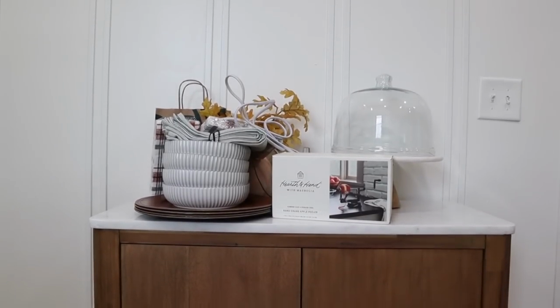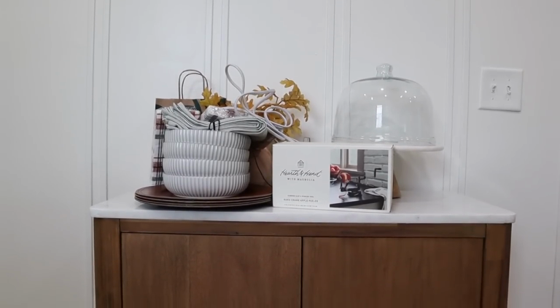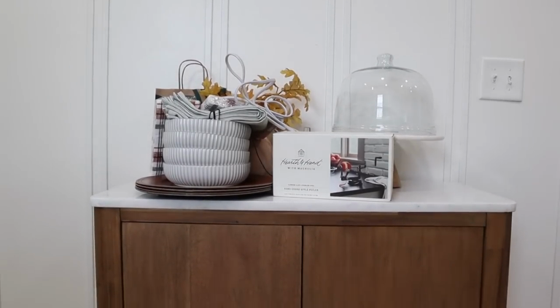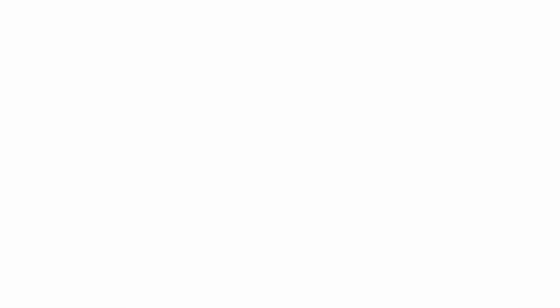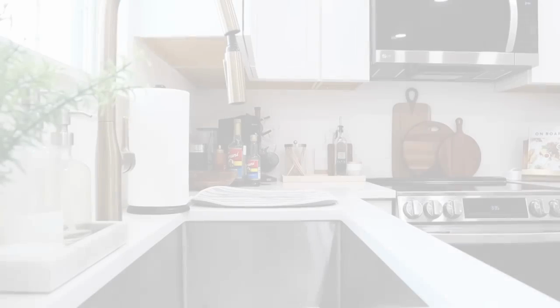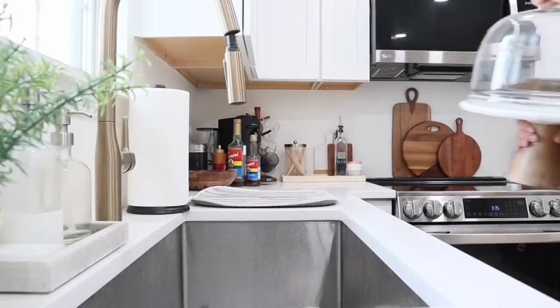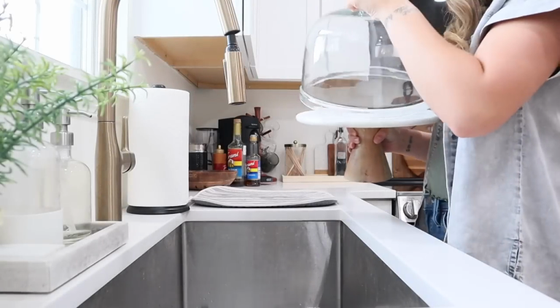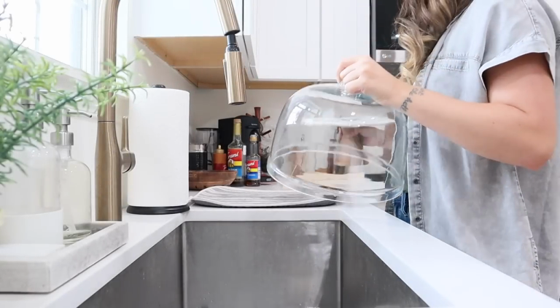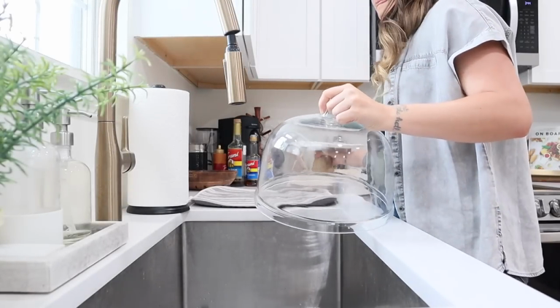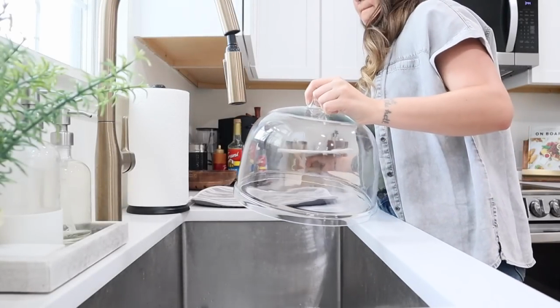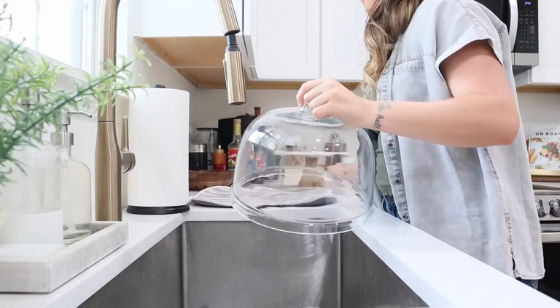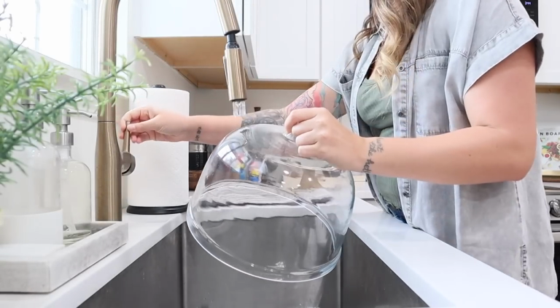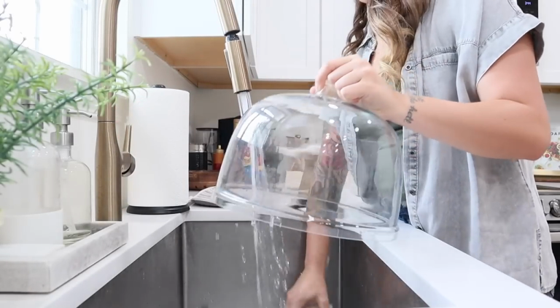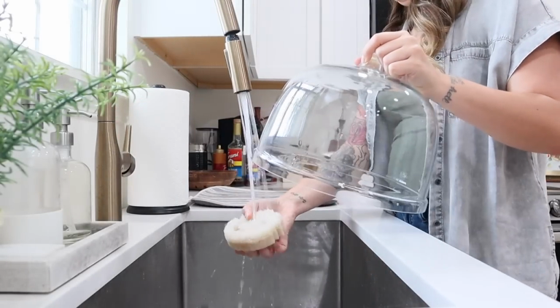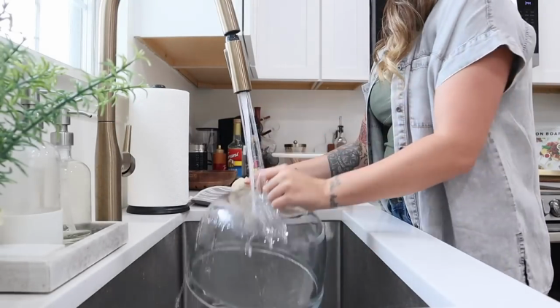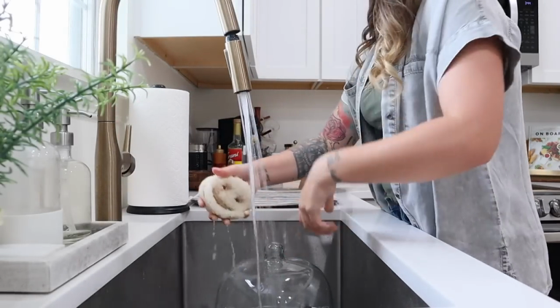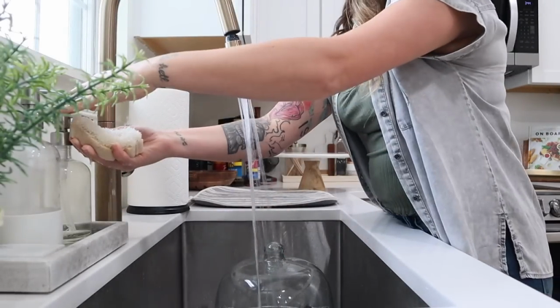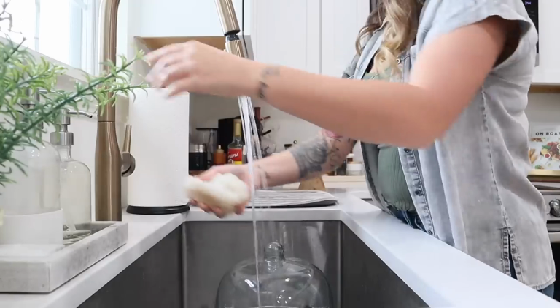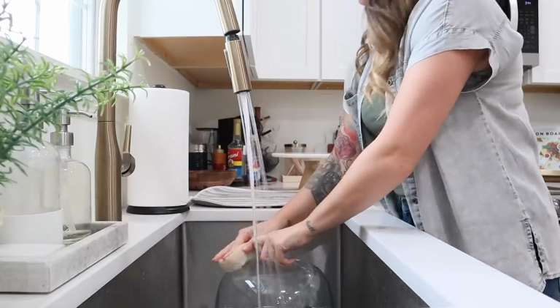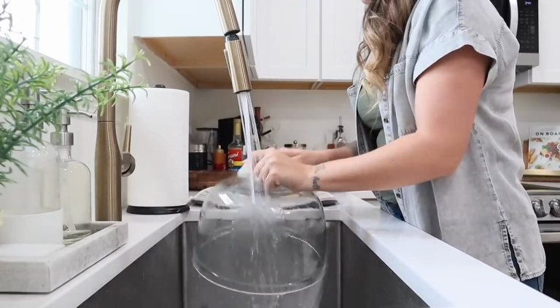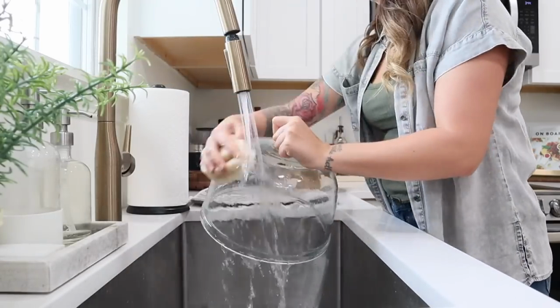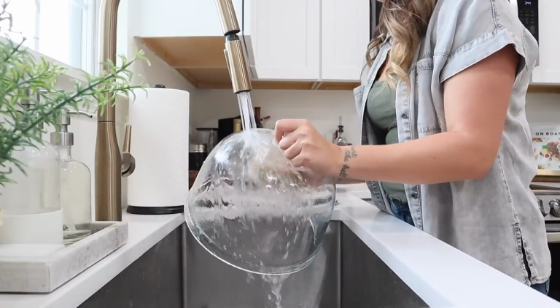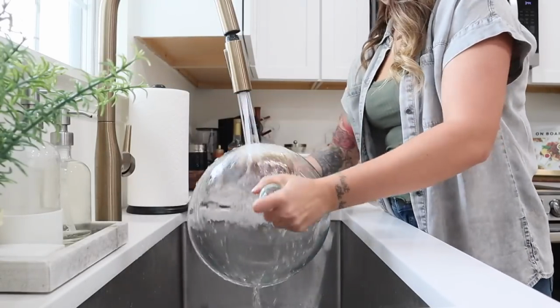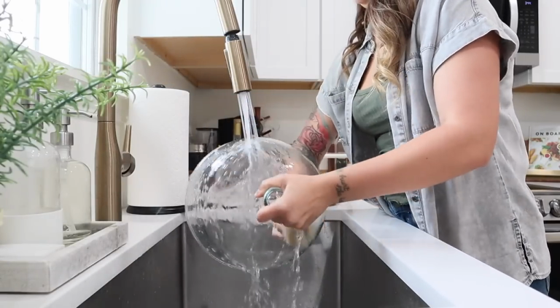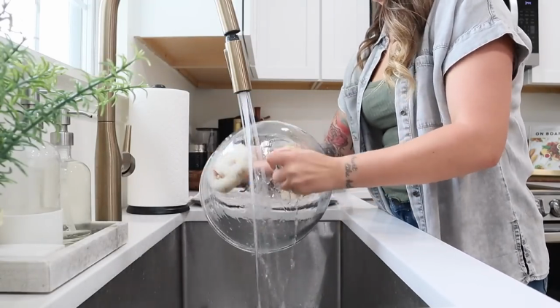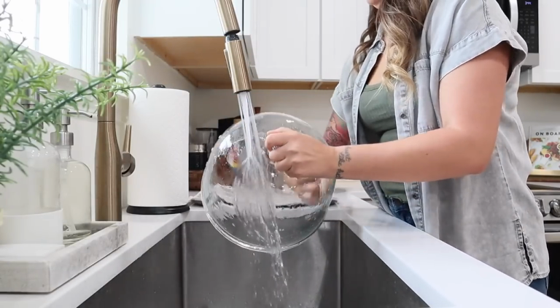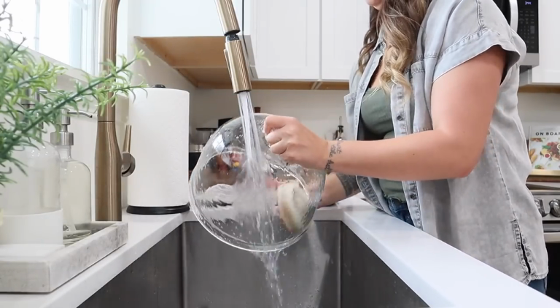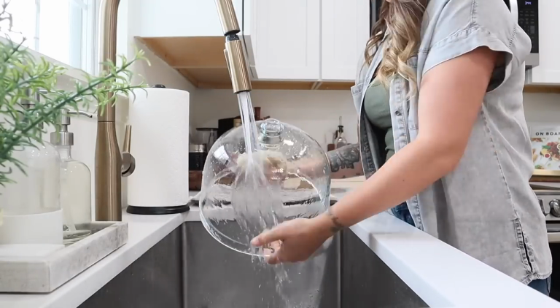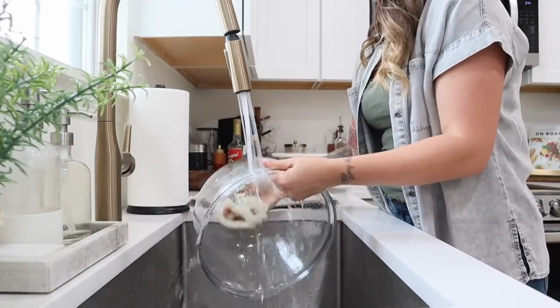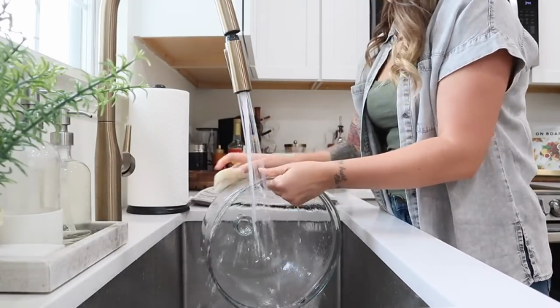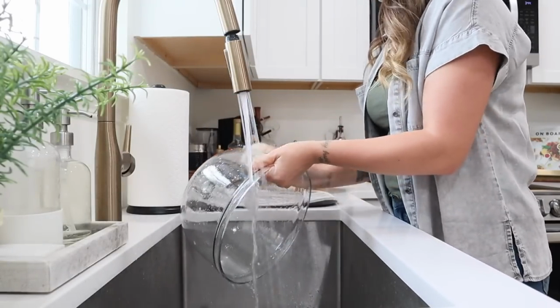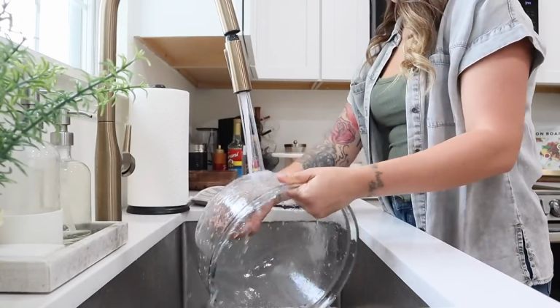I also wanted to share a little fall tablescape with you. It's super quick and easy, but before we get to all of that, I first needed to wash this cake stand that I recently found at HomeGoods.